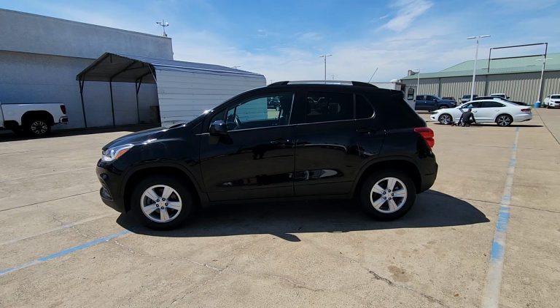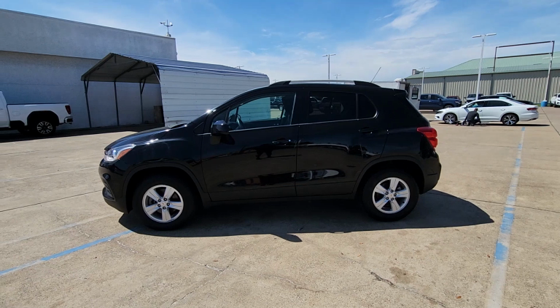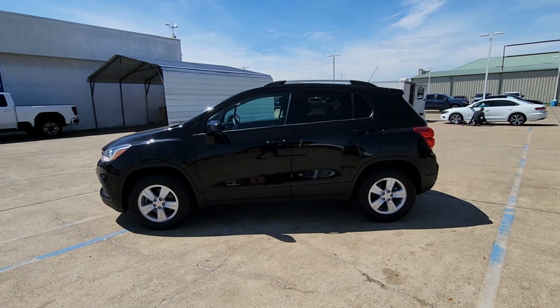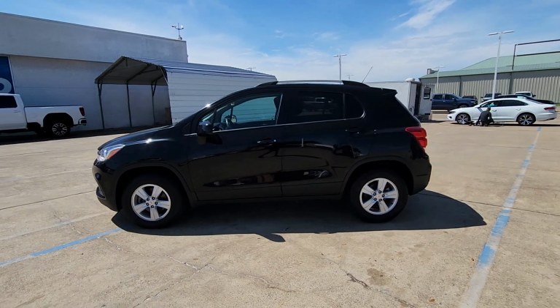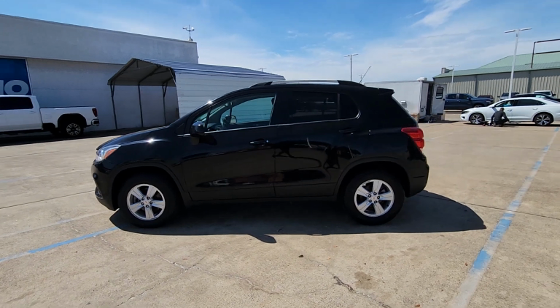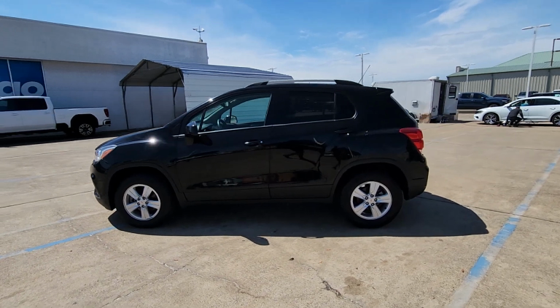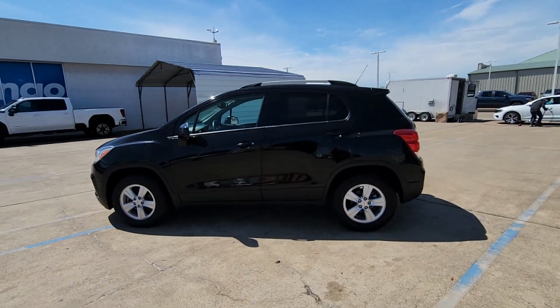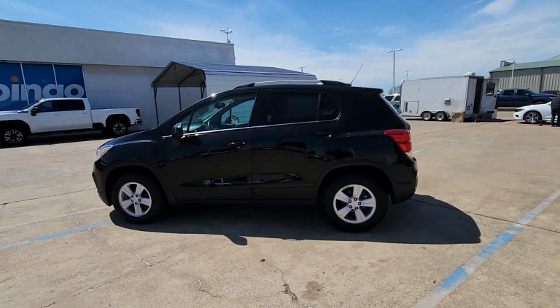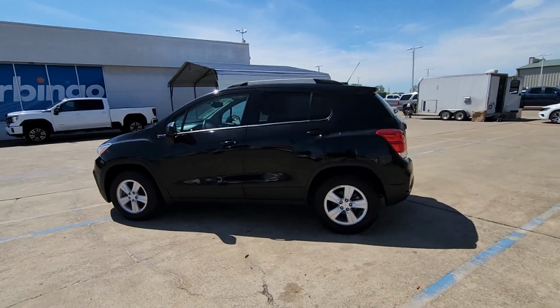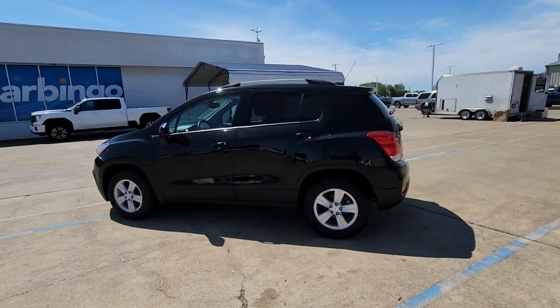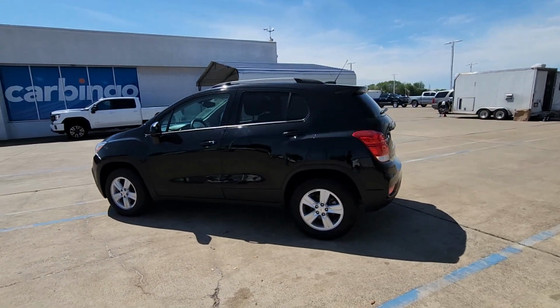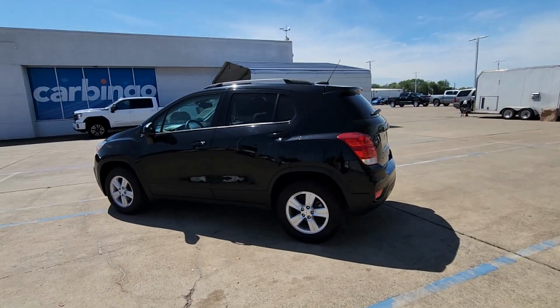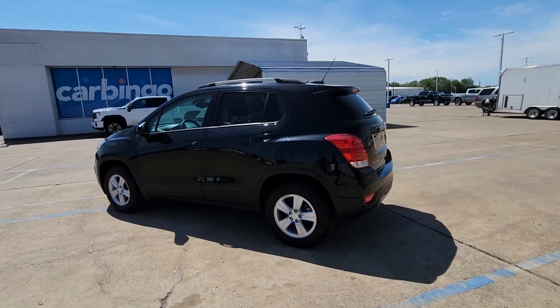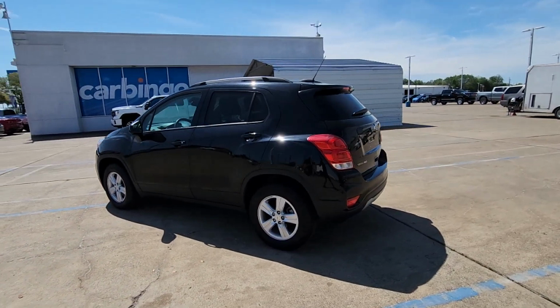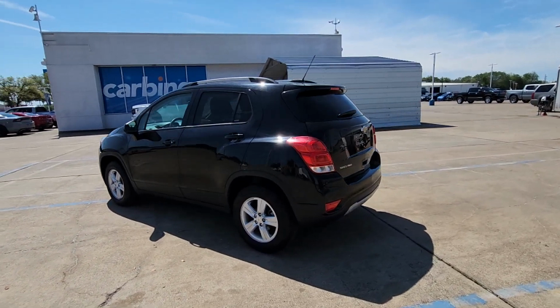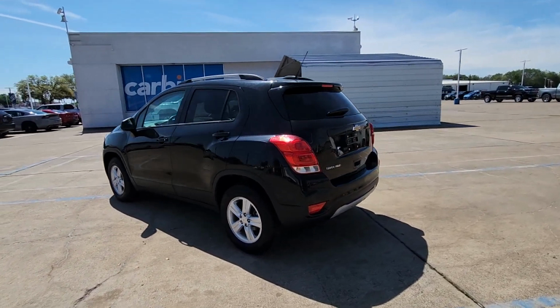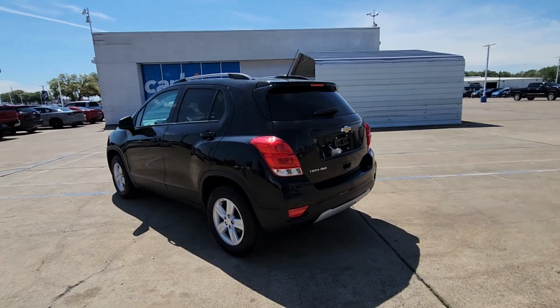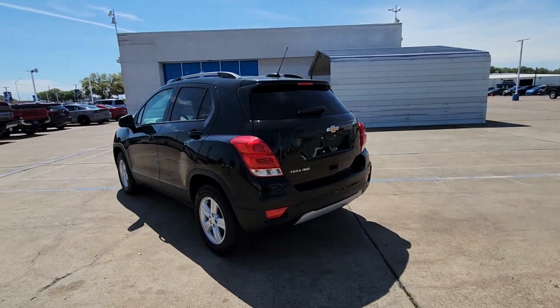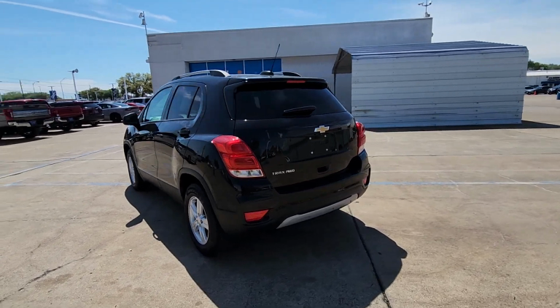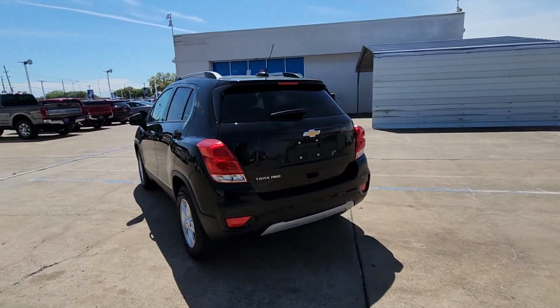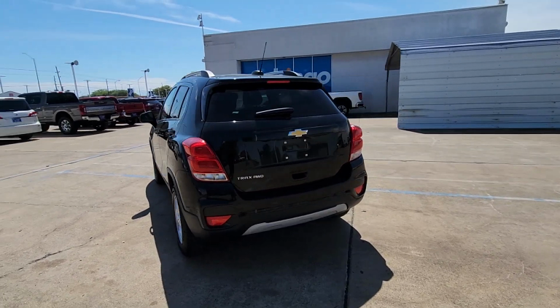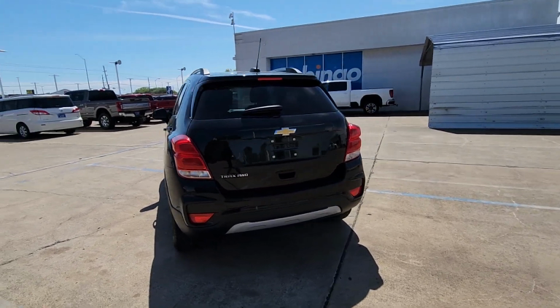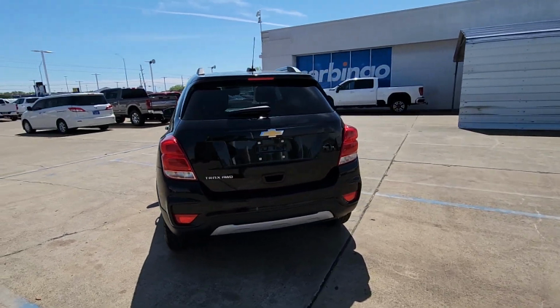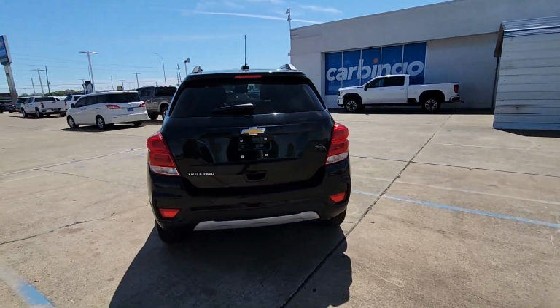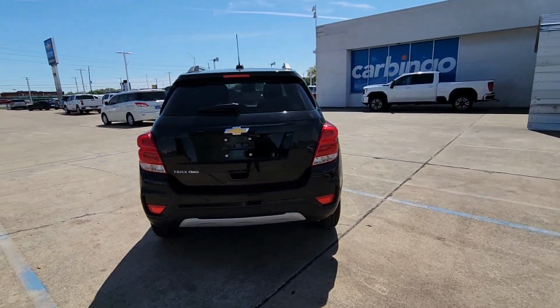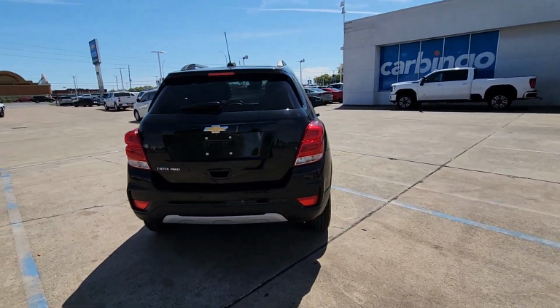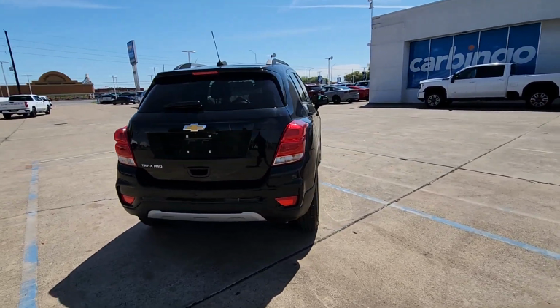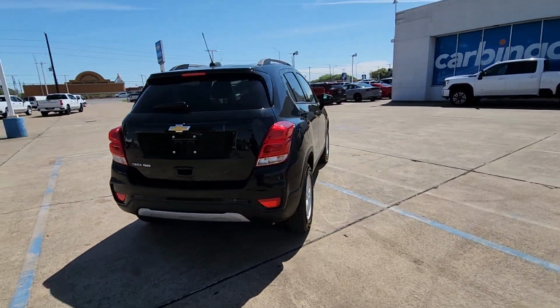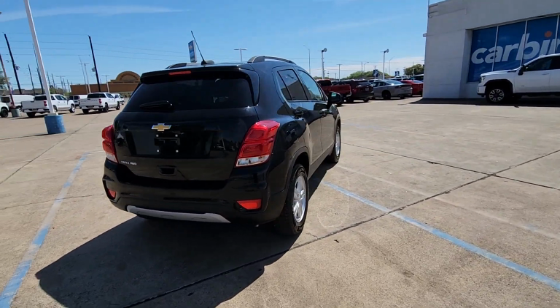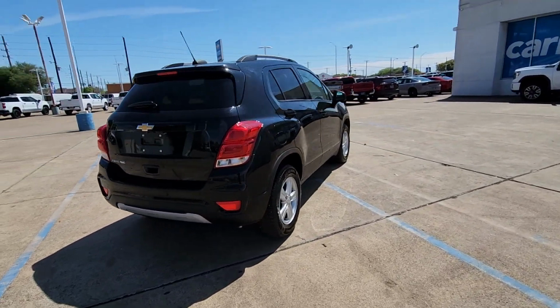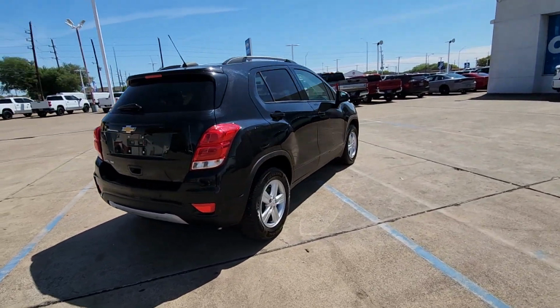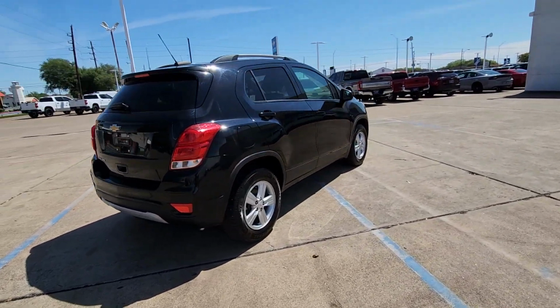Go home happy with the 2021 Chevrolet Trax. With less than 70,000 miles on the odometer, this vehicle provides excellent value.